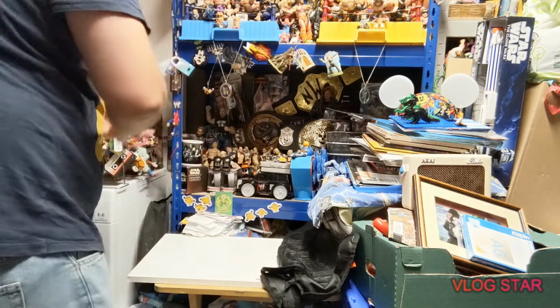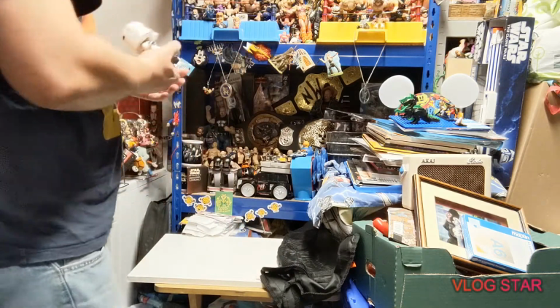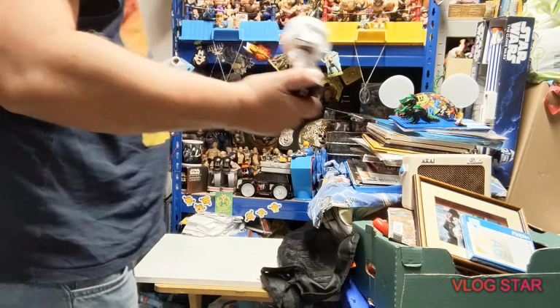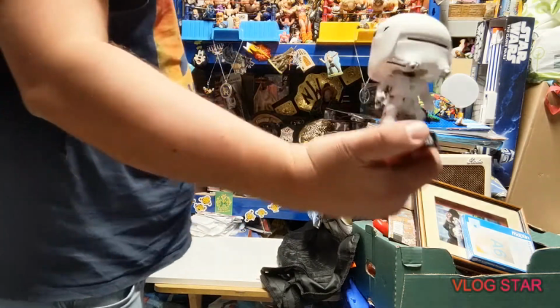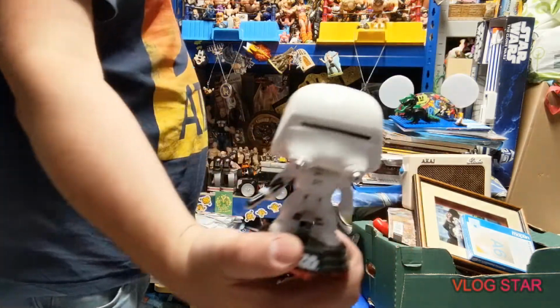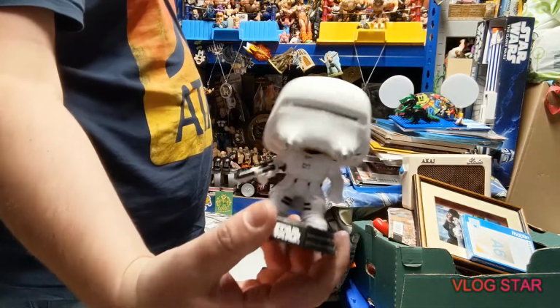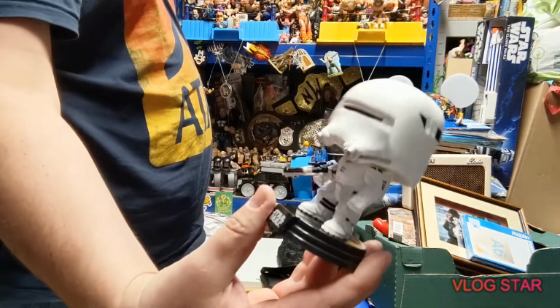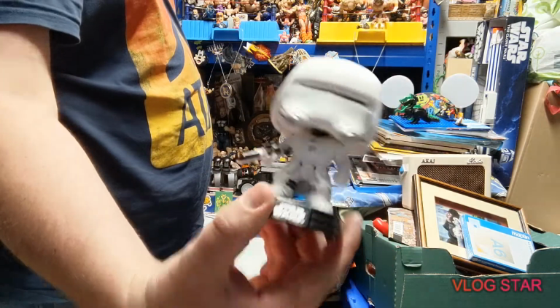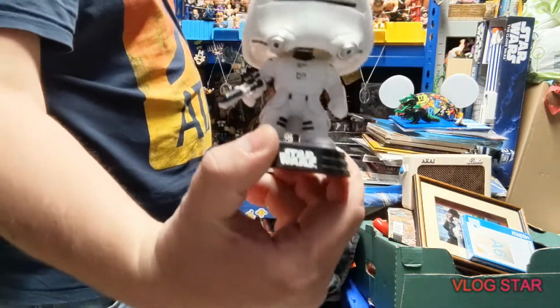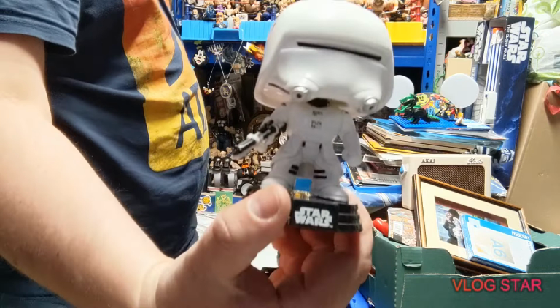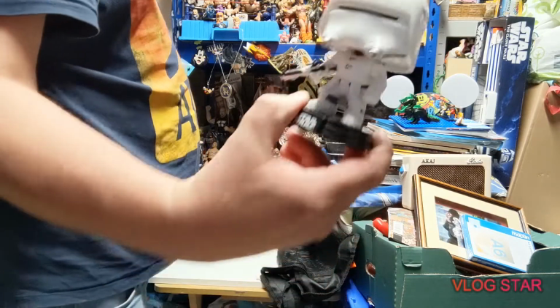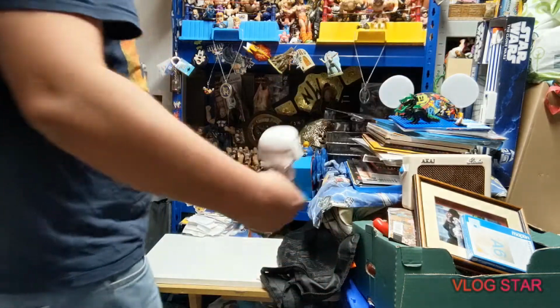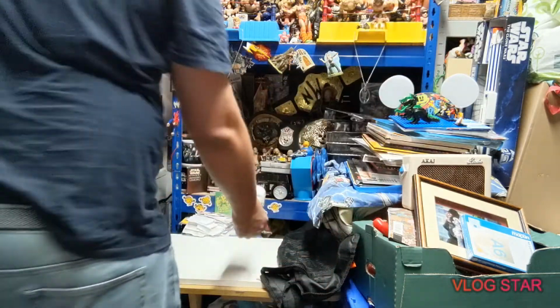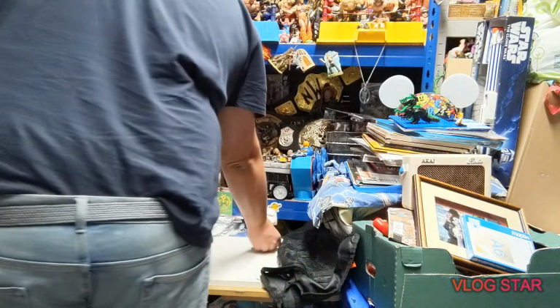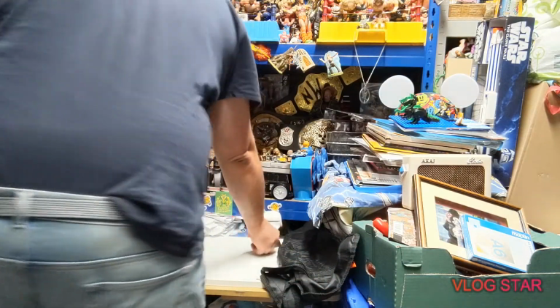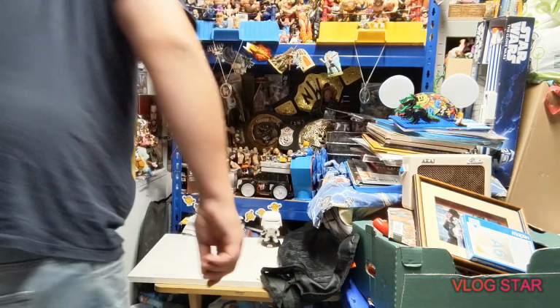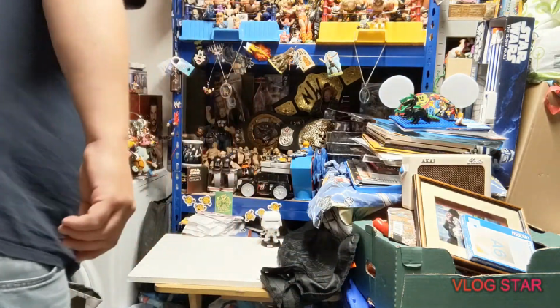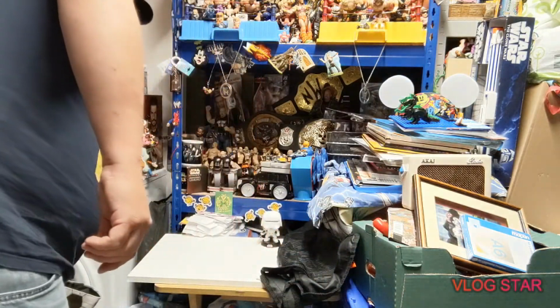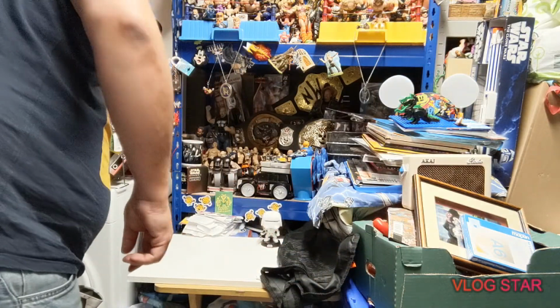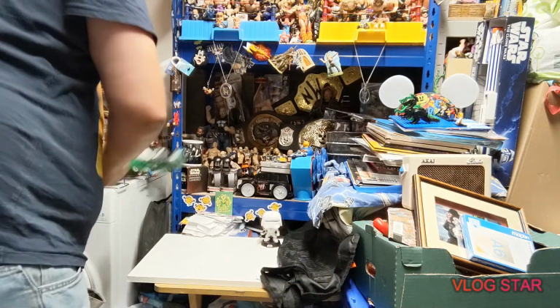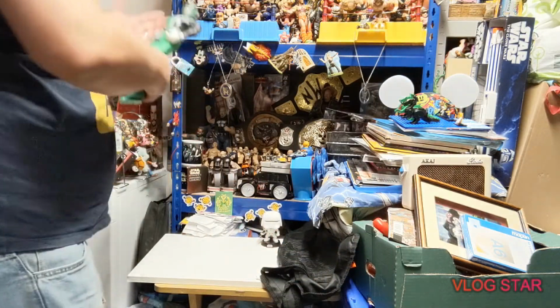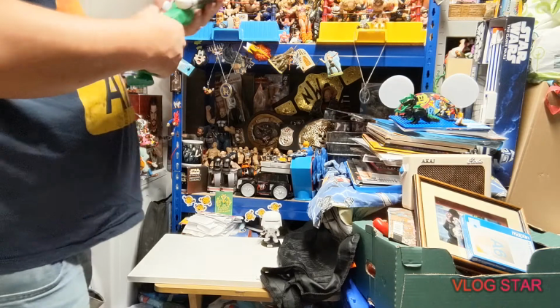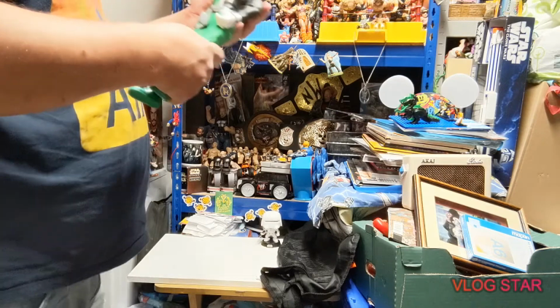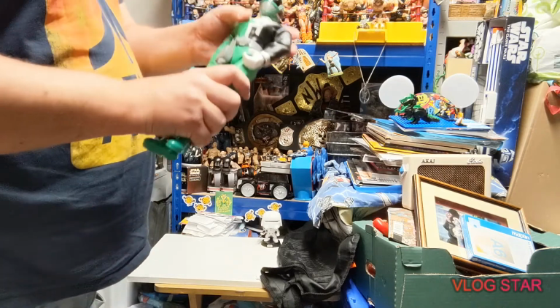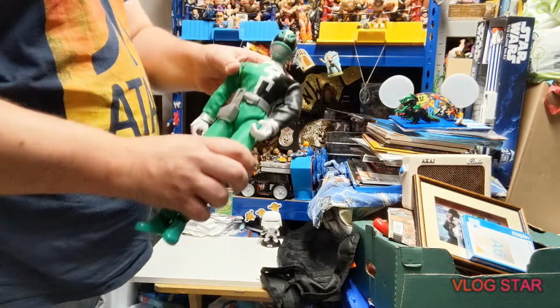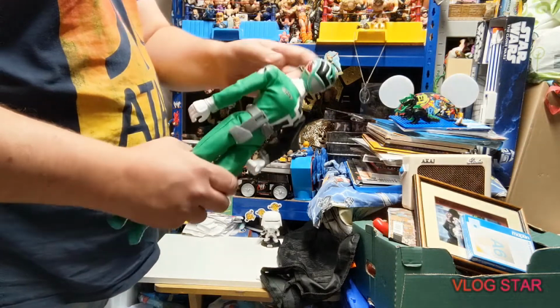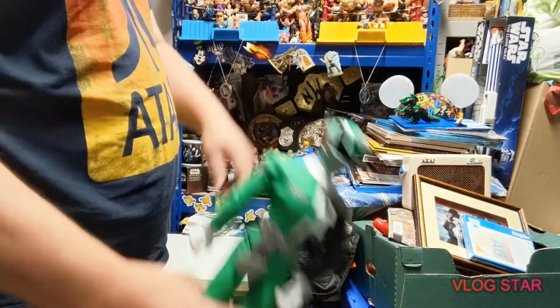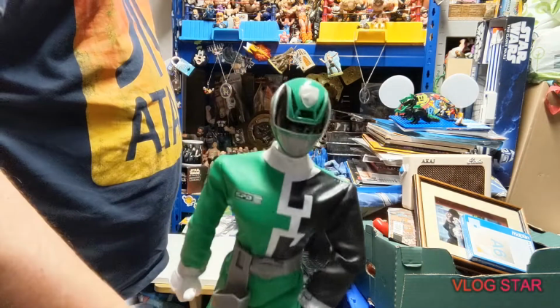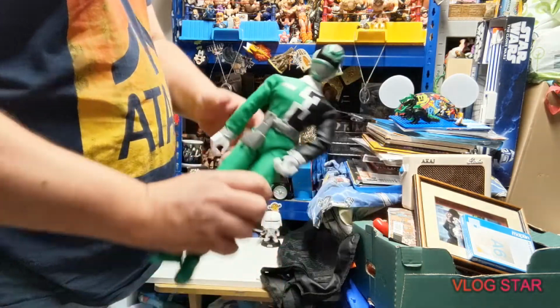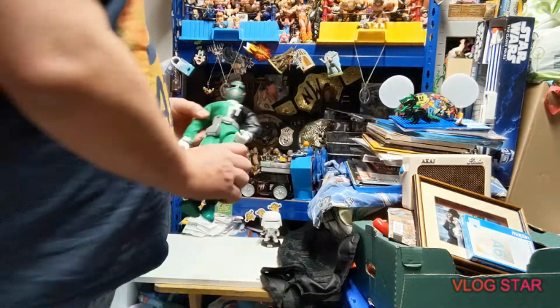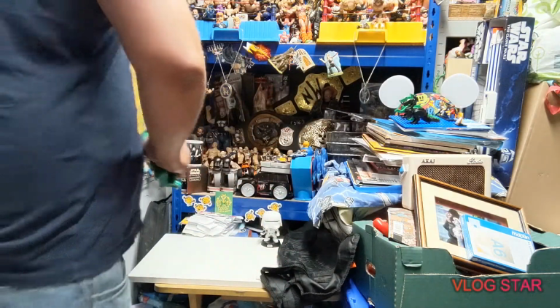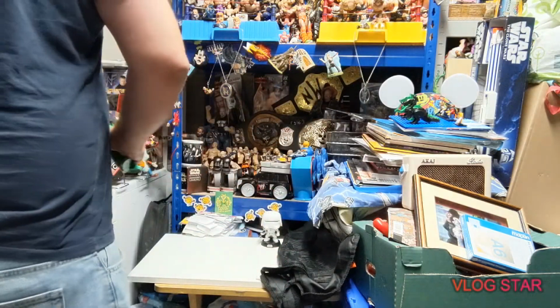We have another Funko bobblehead of the Flame Trooper - this one actually did come with his base, which was awesome. We have also got an SPD Power Ranger figure in his Neverest outfit.